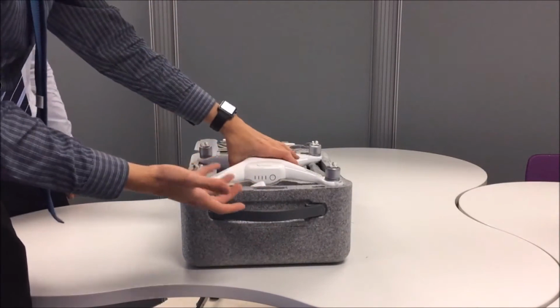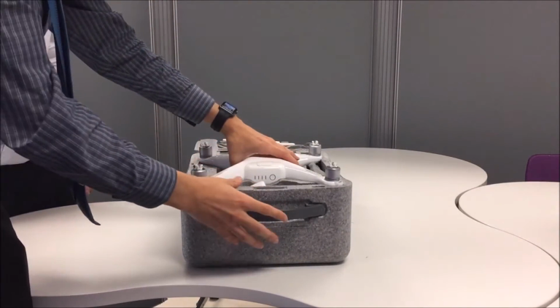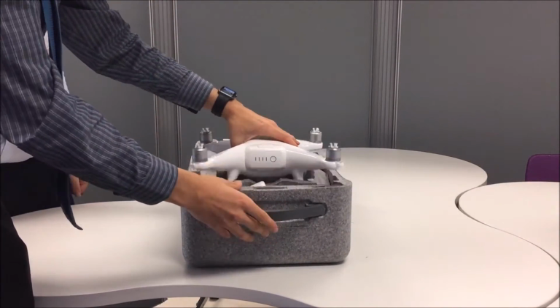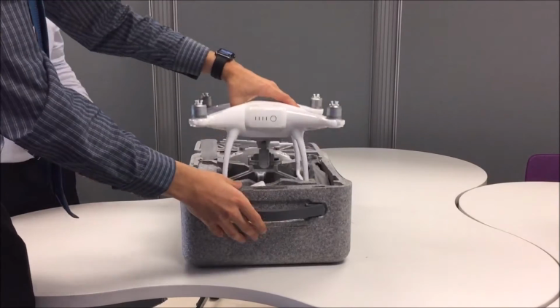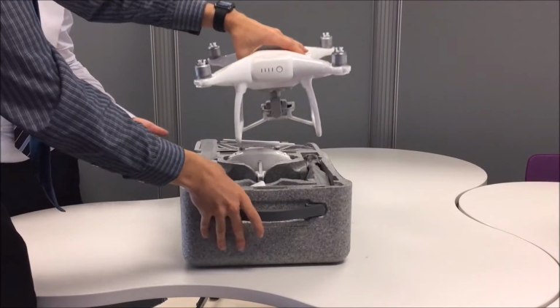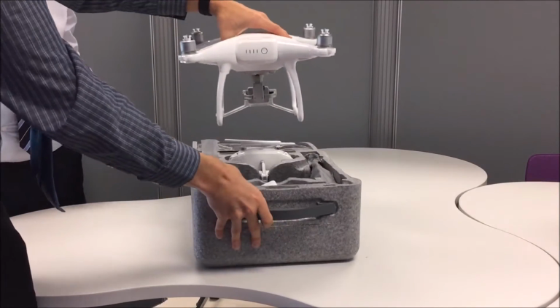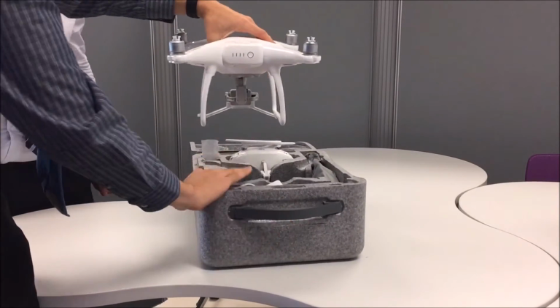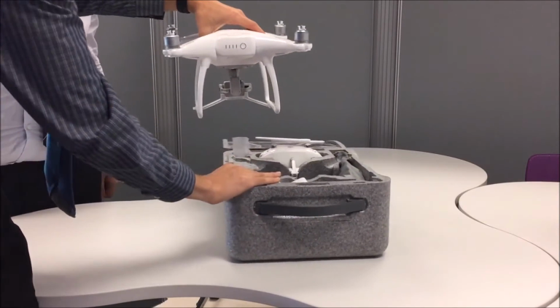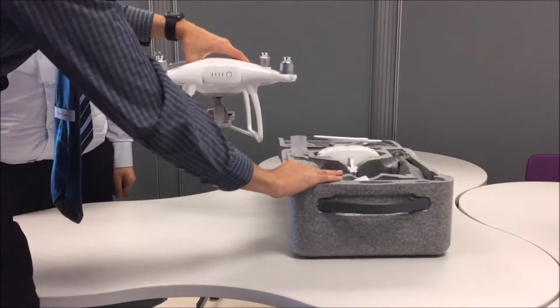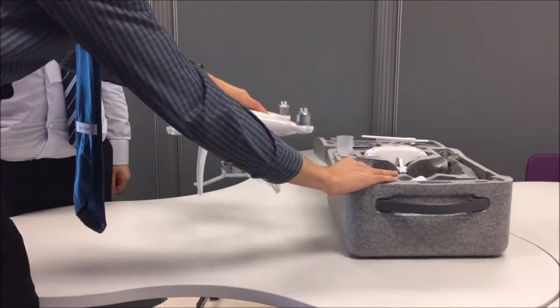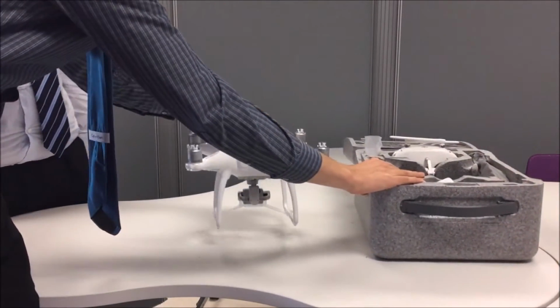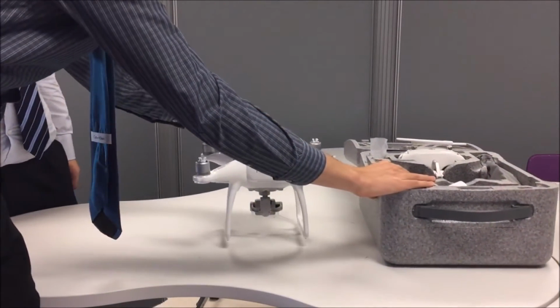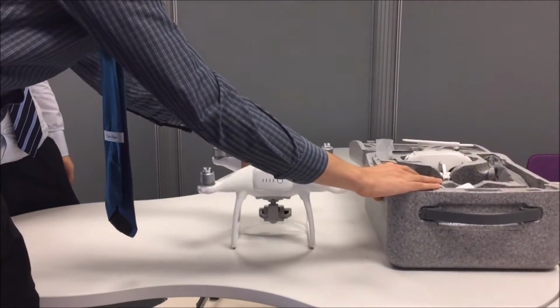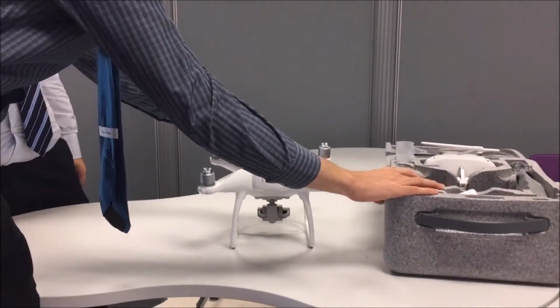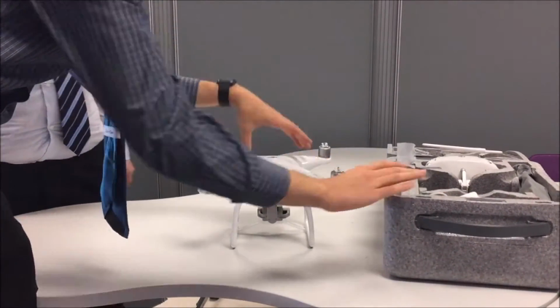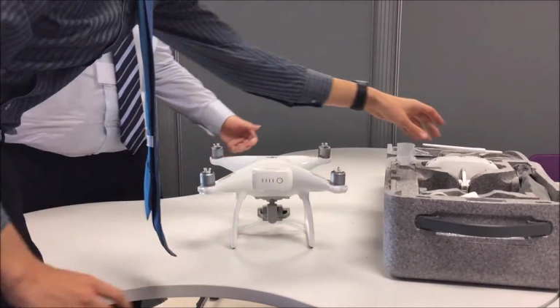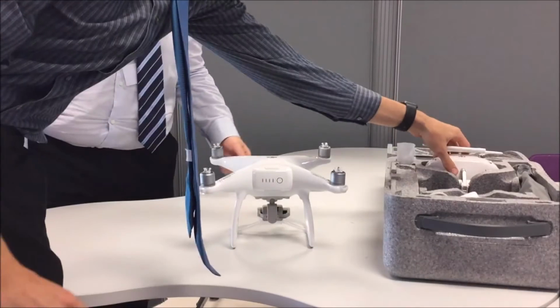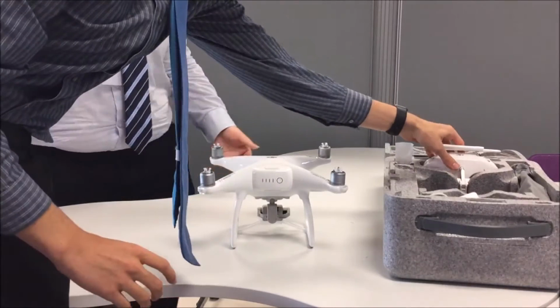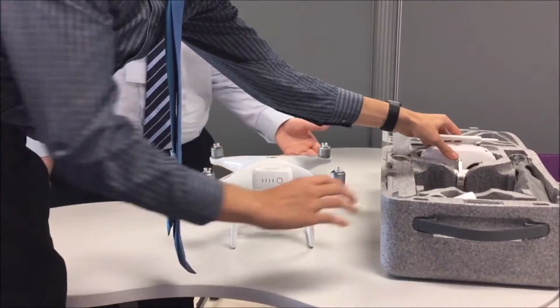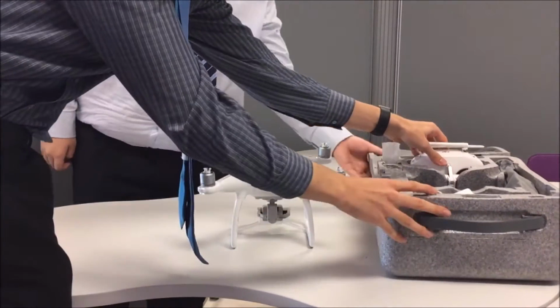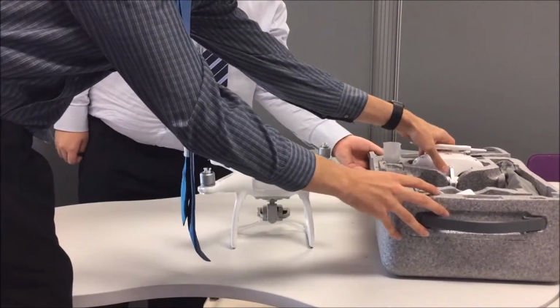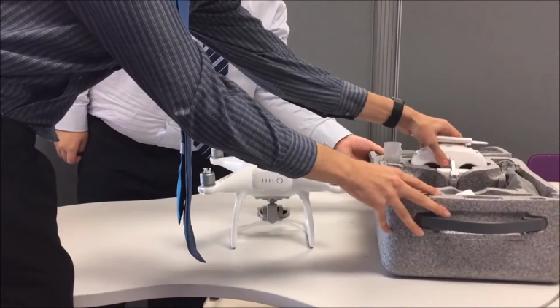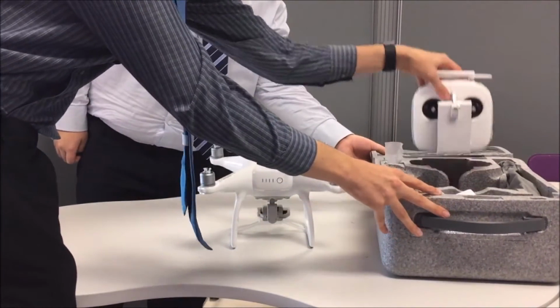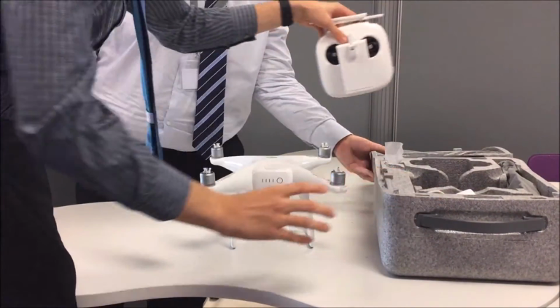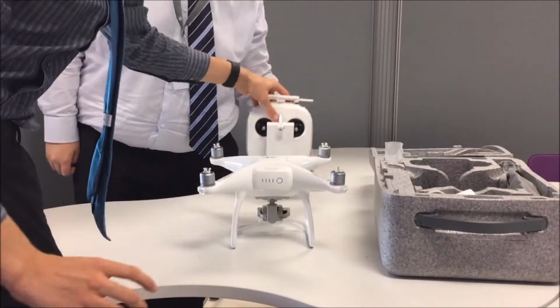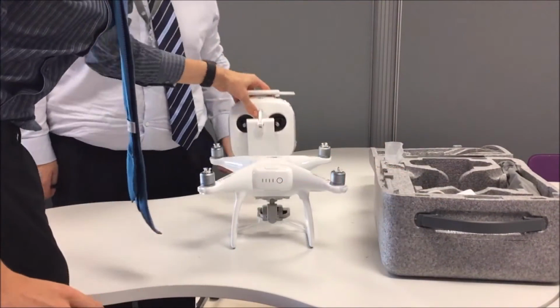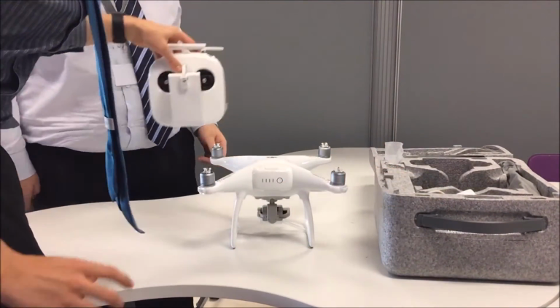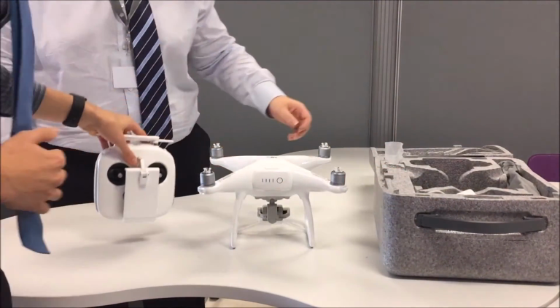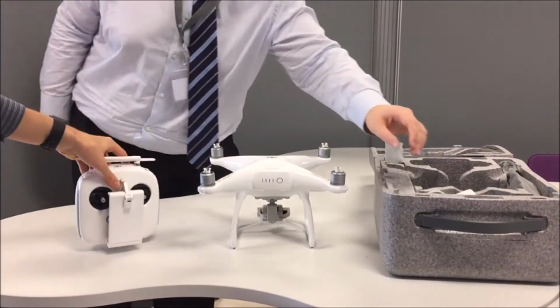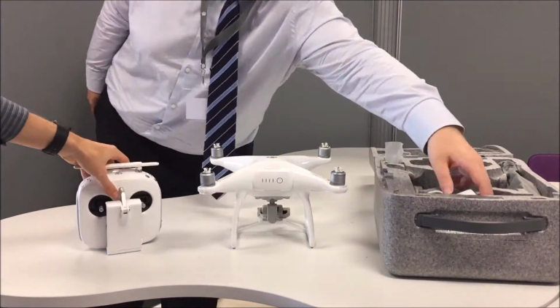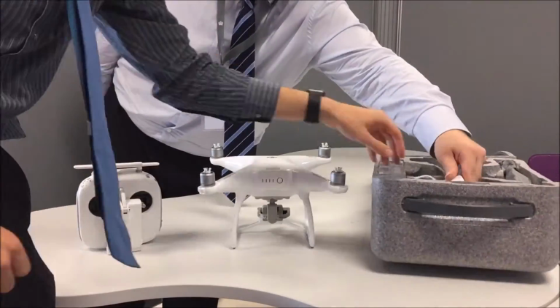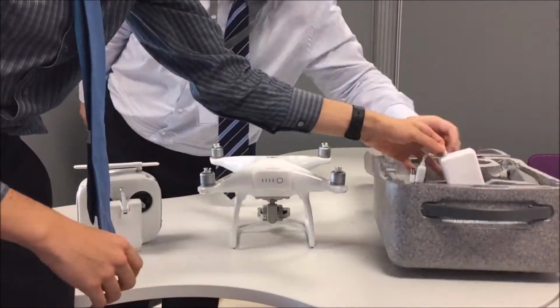After removing the lid, carefully lift the drone out, holding it by the main body, not any of the motors. Next, remove the remote controller, bag containing the blades, and charging unit from the foam case.